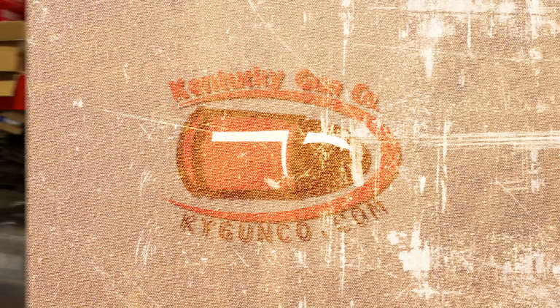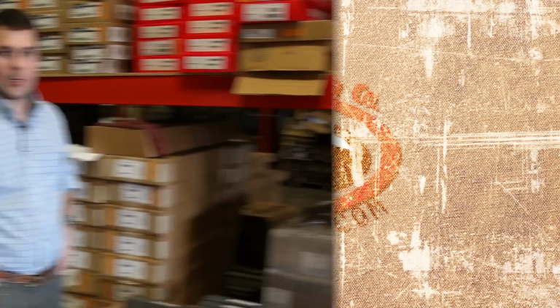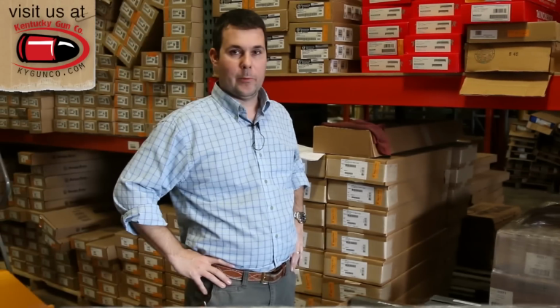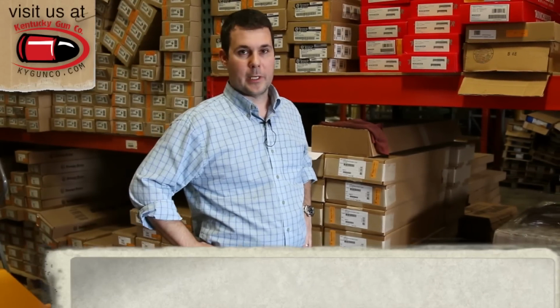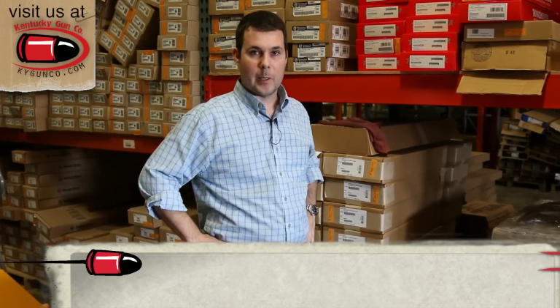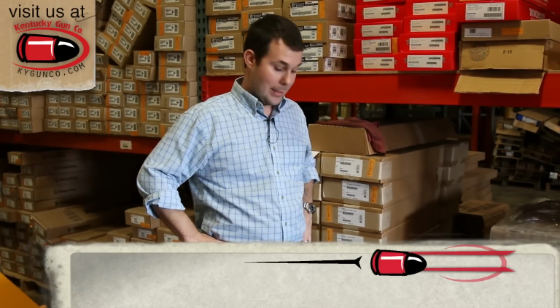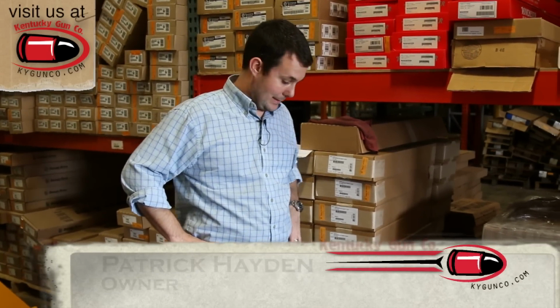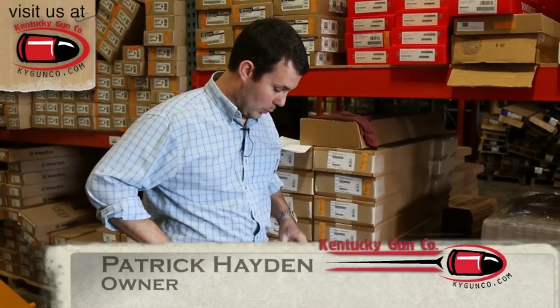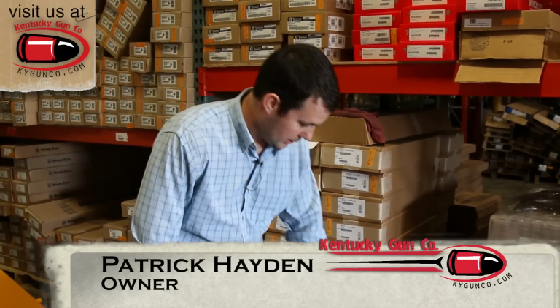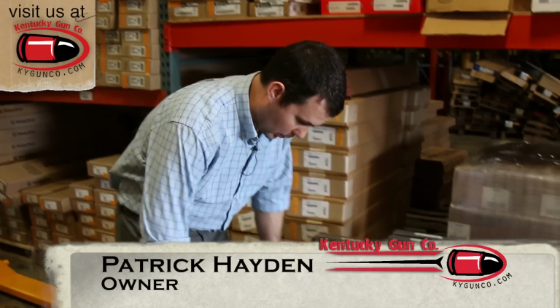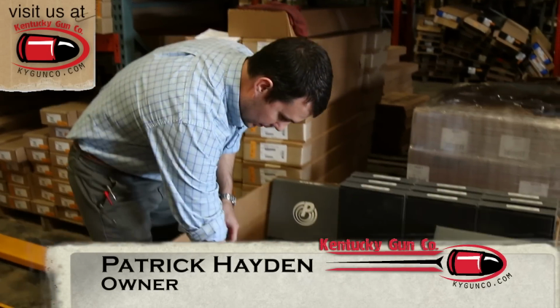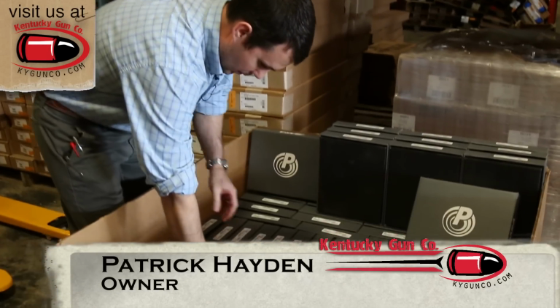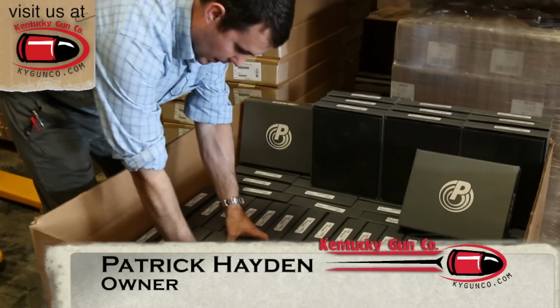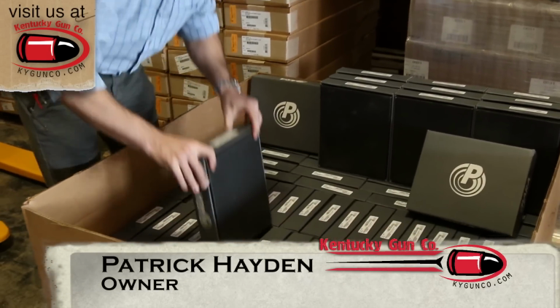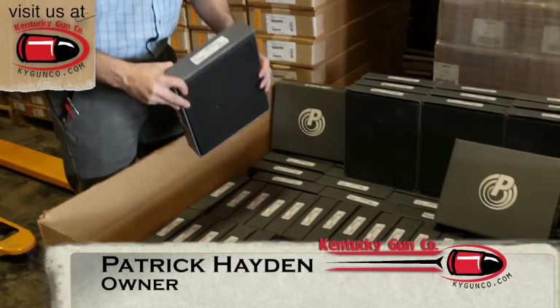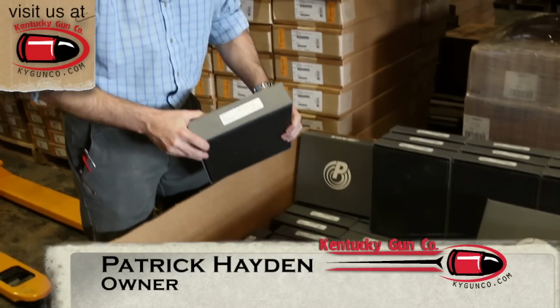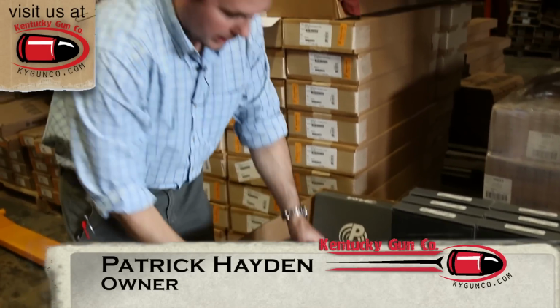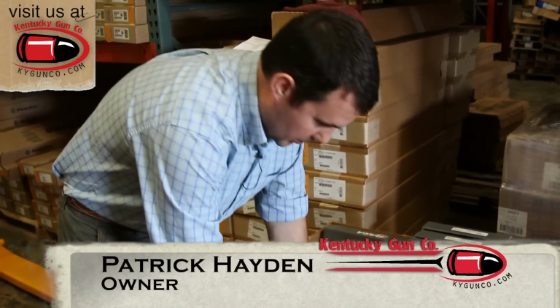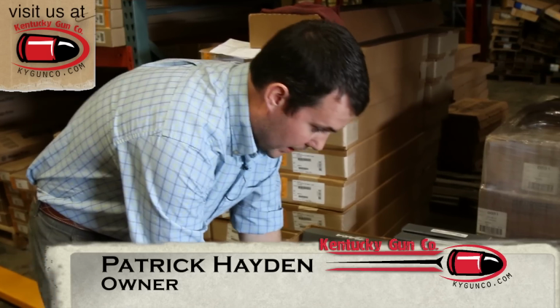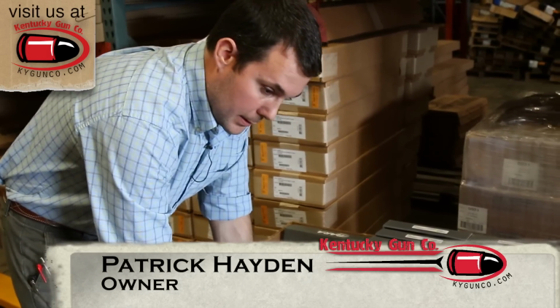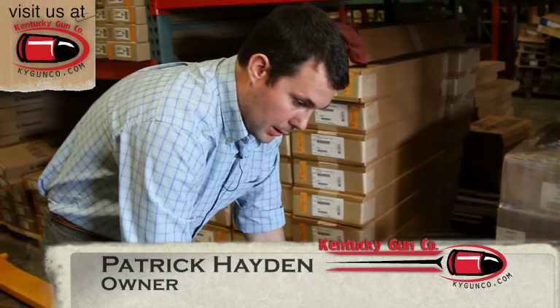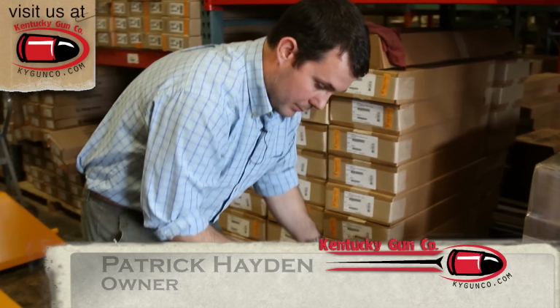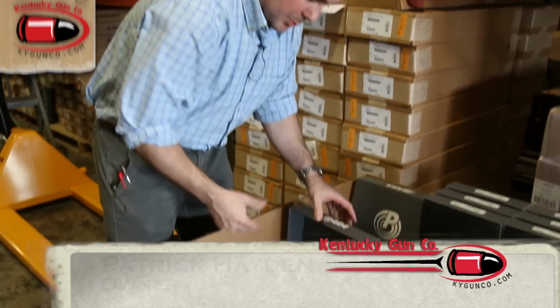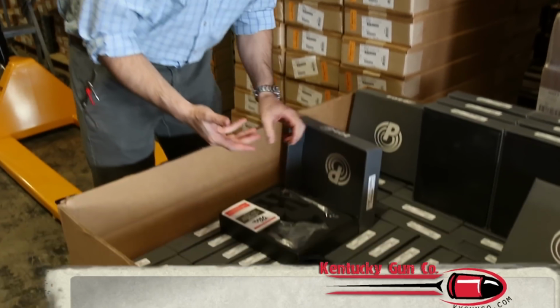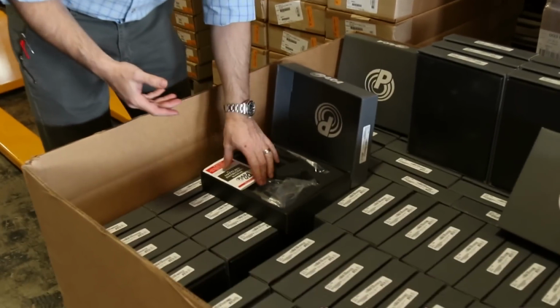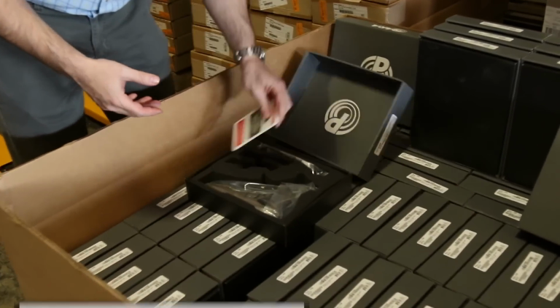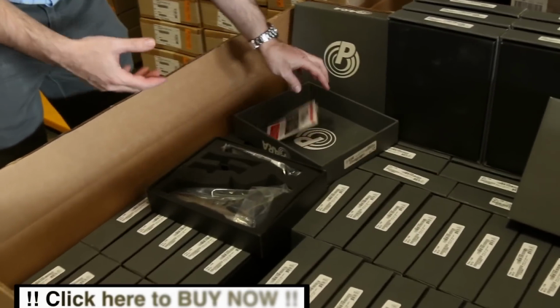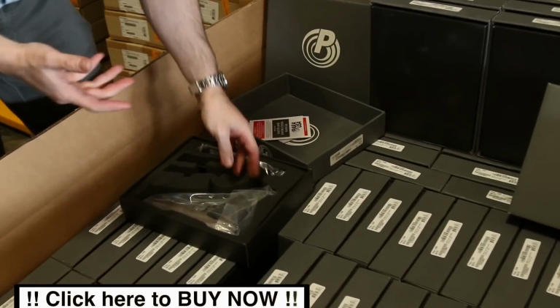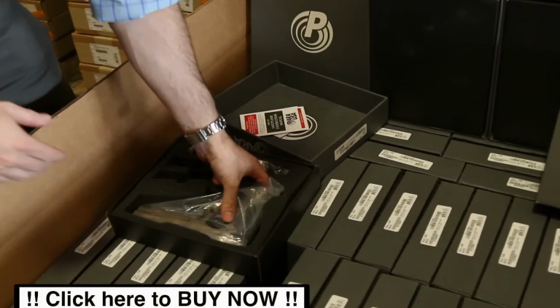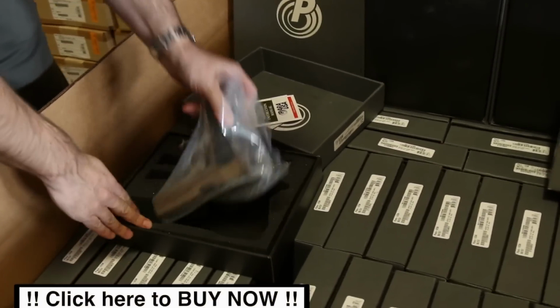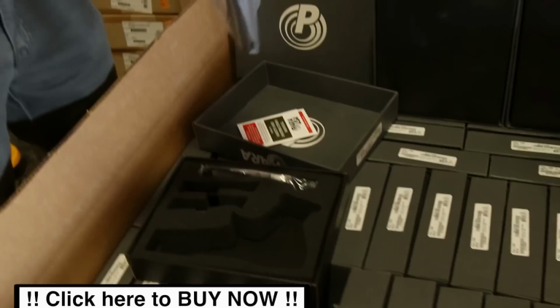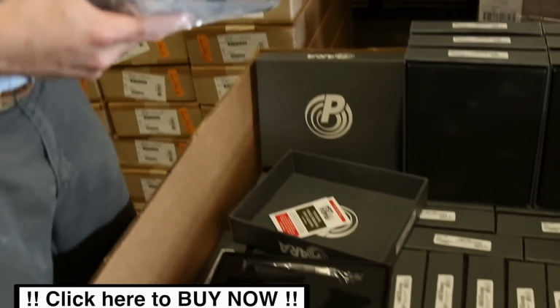Hey, Patrick Hayden with the Kentucky Gun Company. This week's deal of the week is going to be some Para Experts we have in. These are advertised as blem models, and as we do with every blem model, we like to show you a couple of these things.